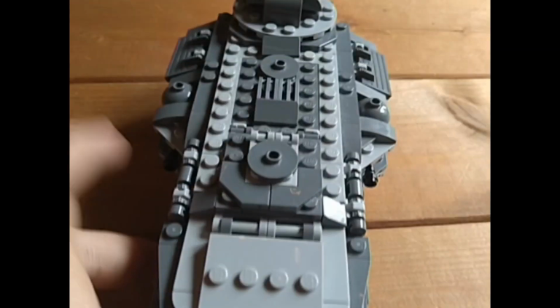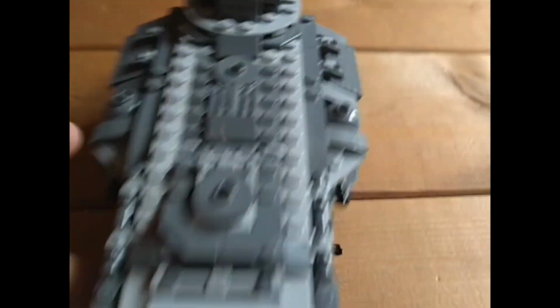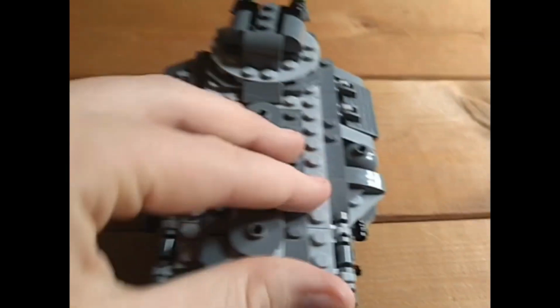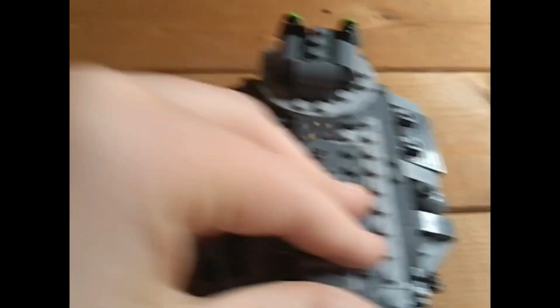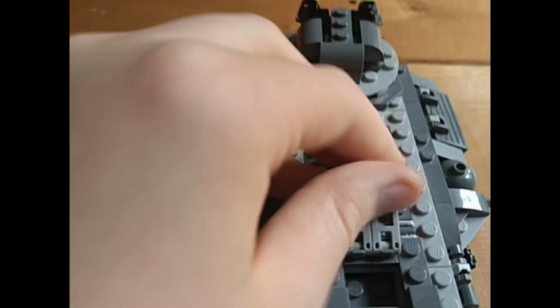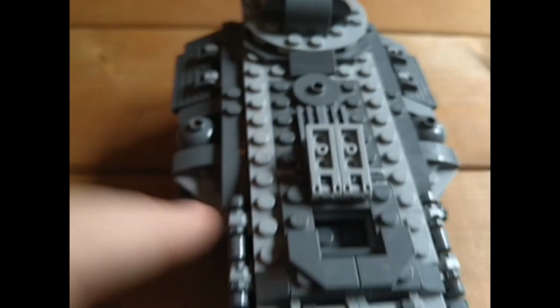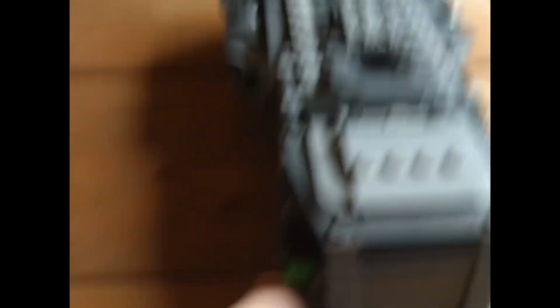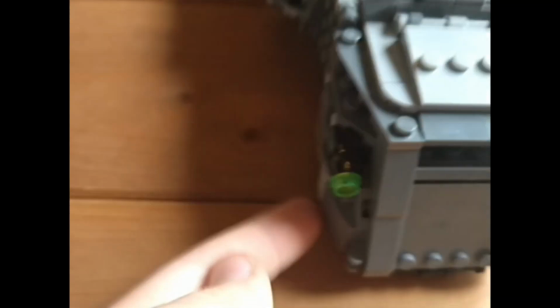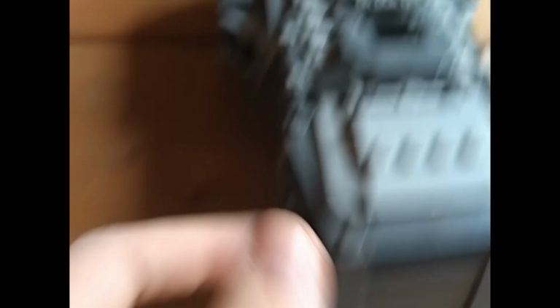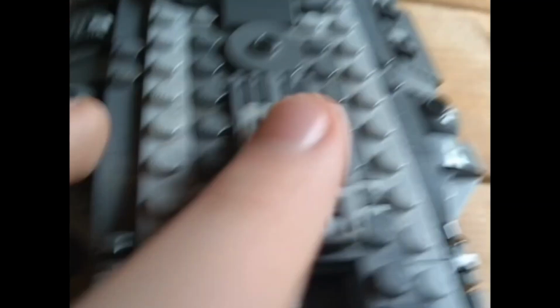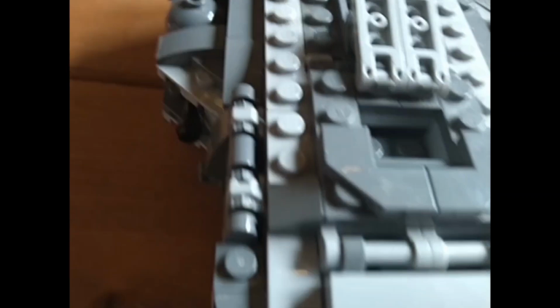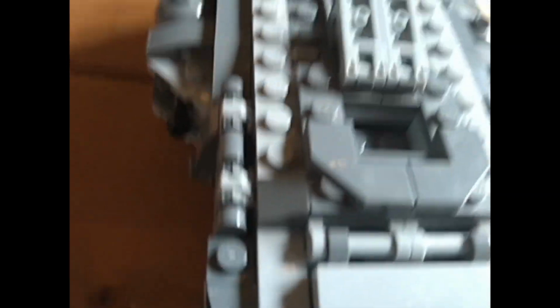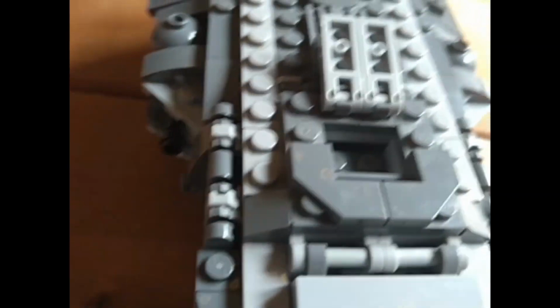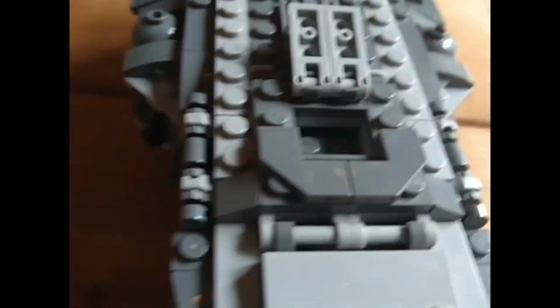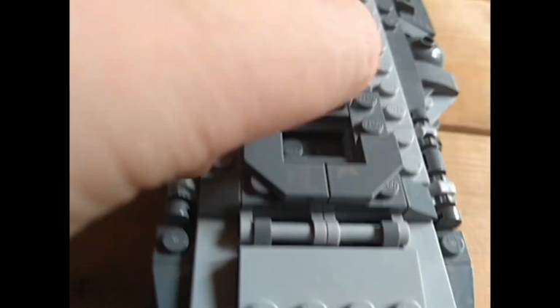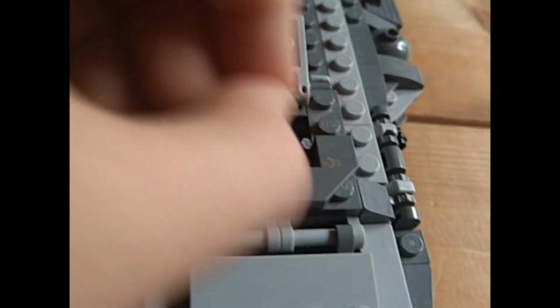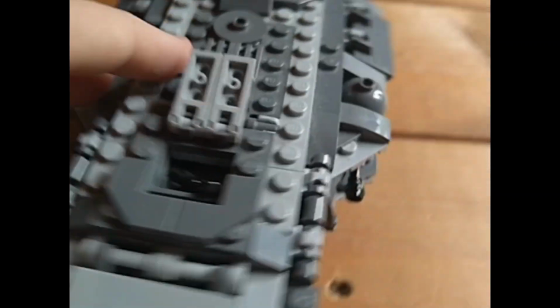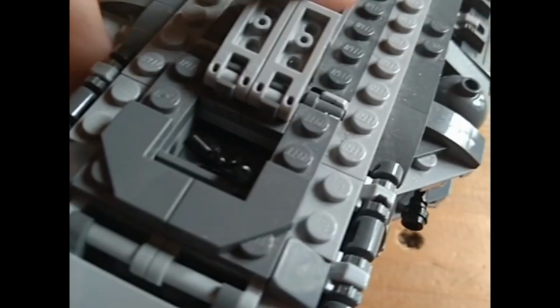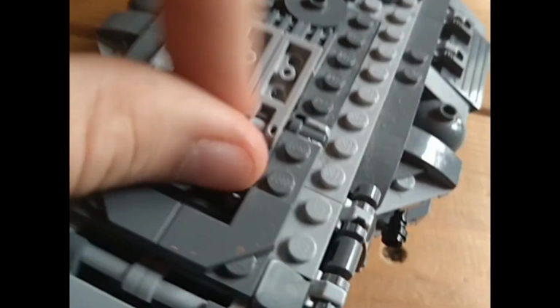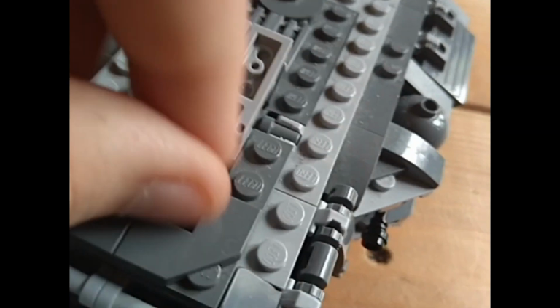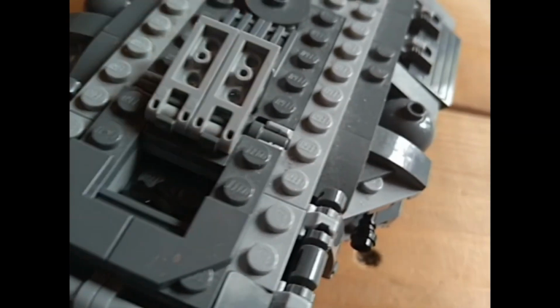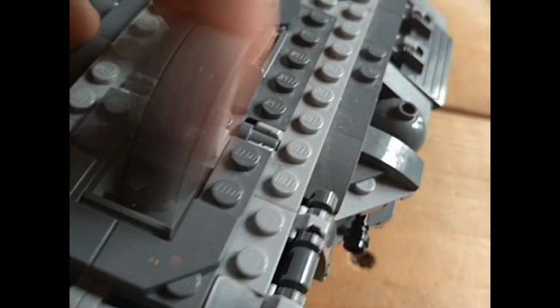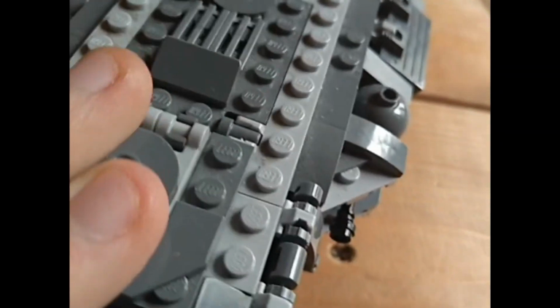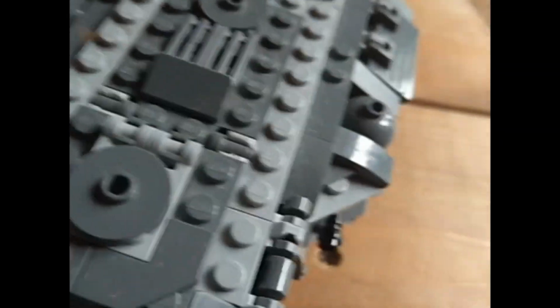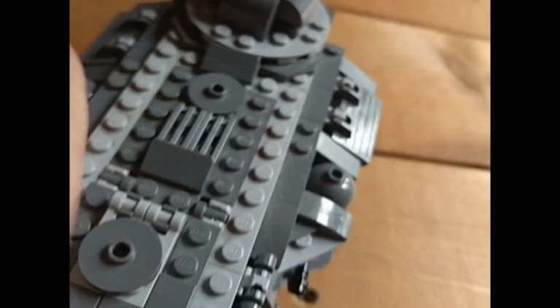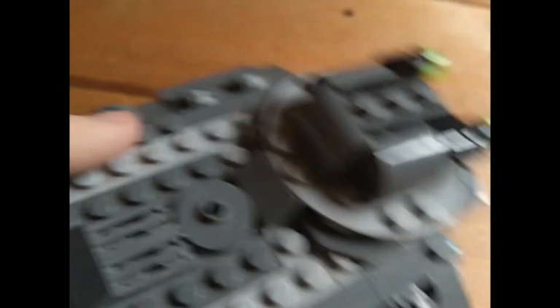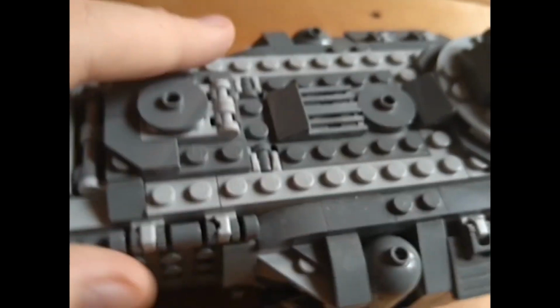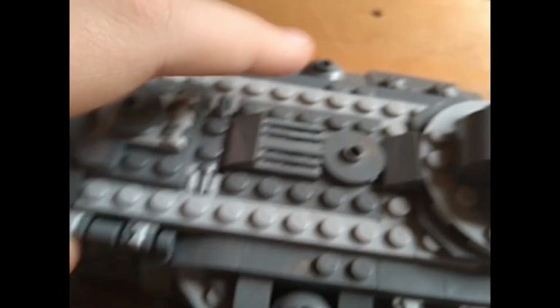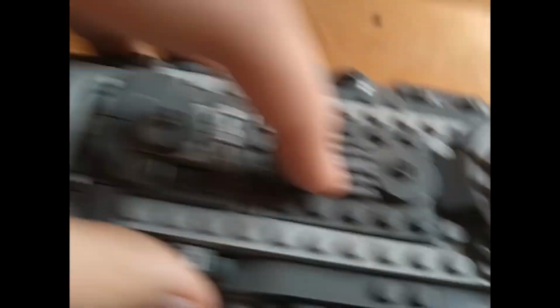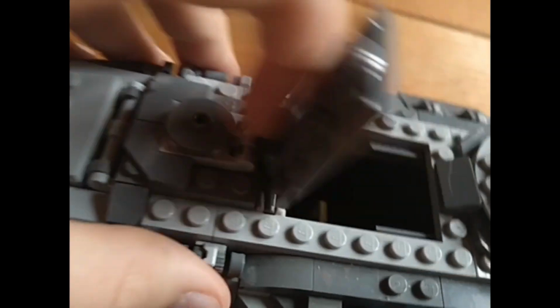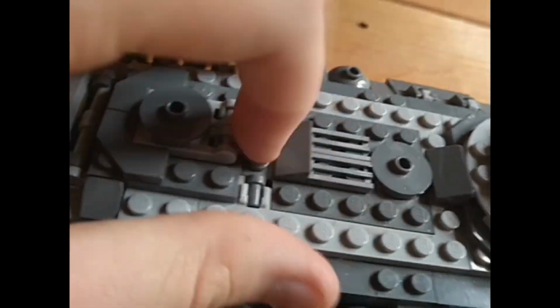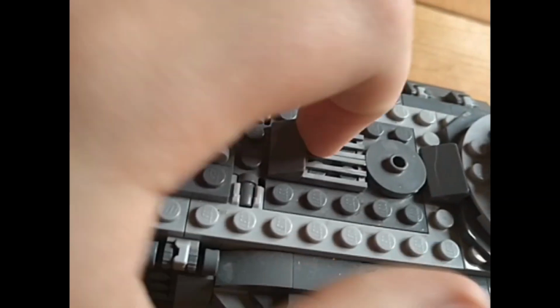Moving back a bit, you've got this area where you can store spare studs for the gun, or even hit one of his pistols if you wanted to. You've also got this little panel which you may have noticed getting opened up.